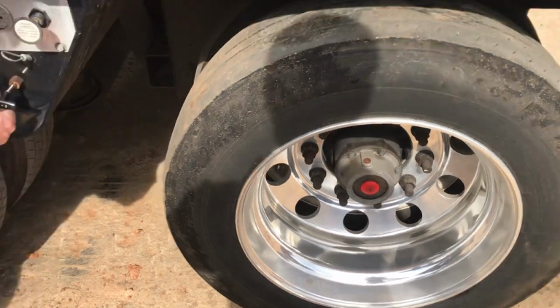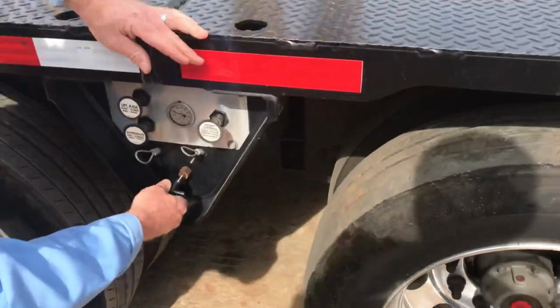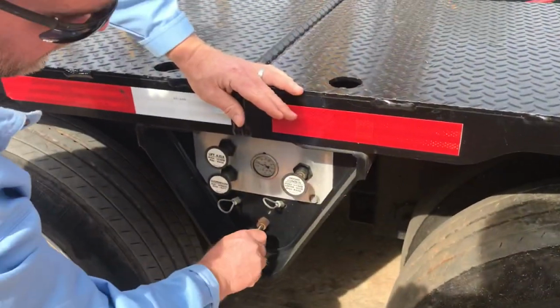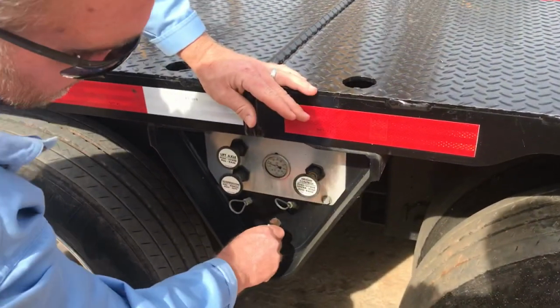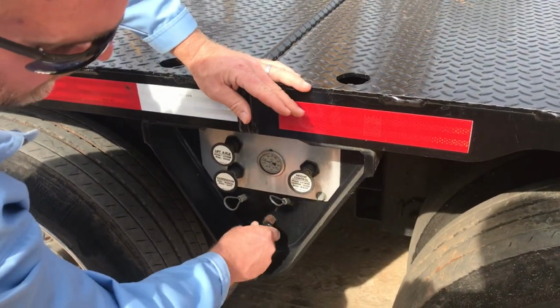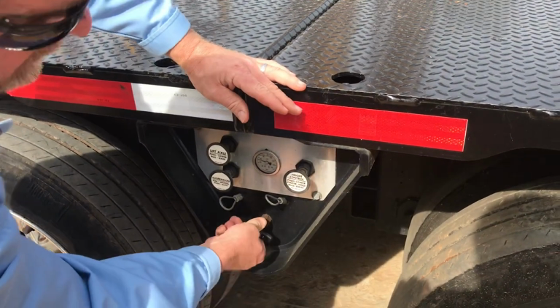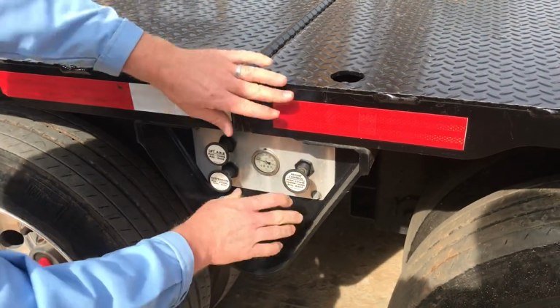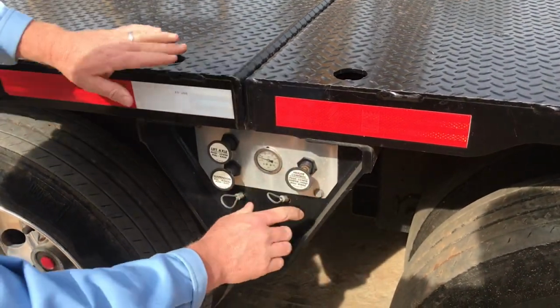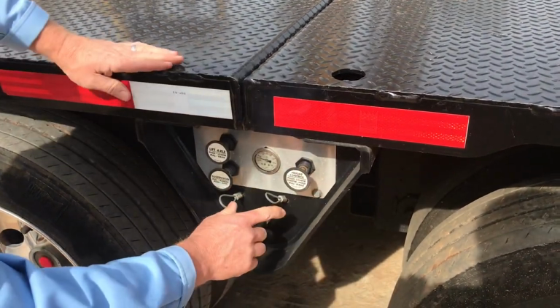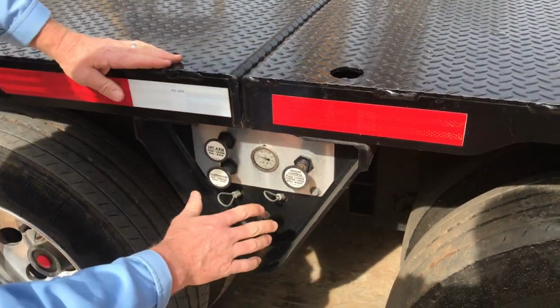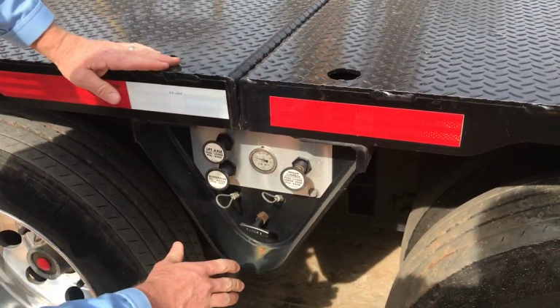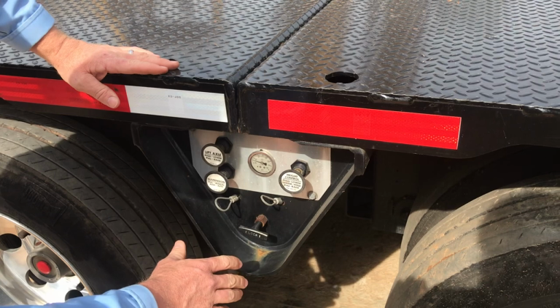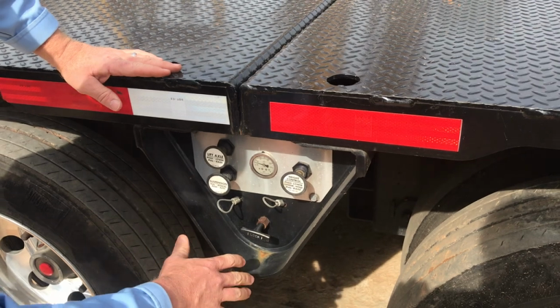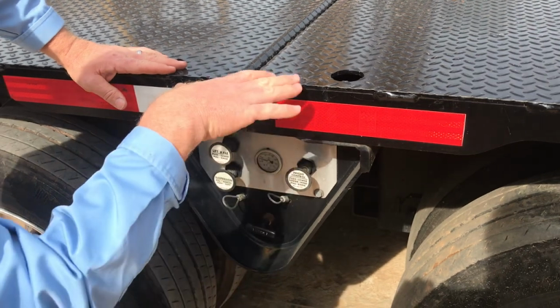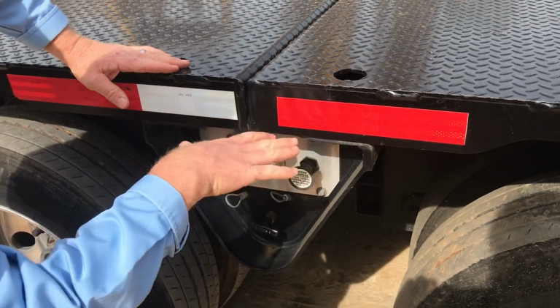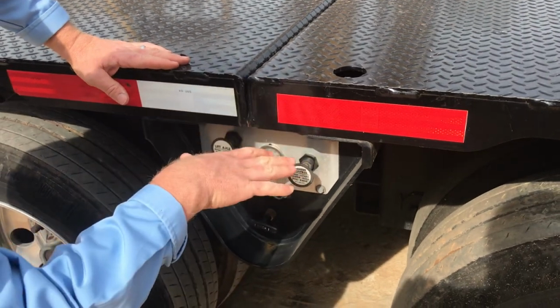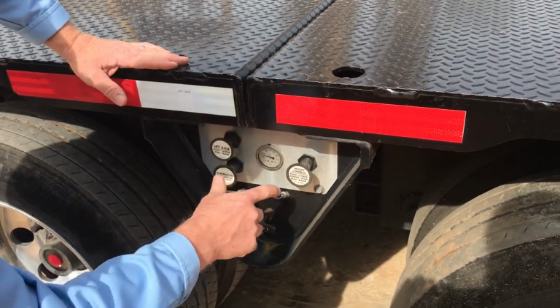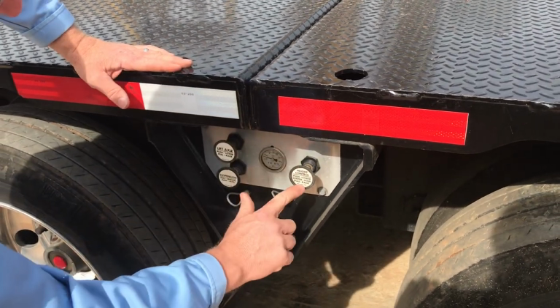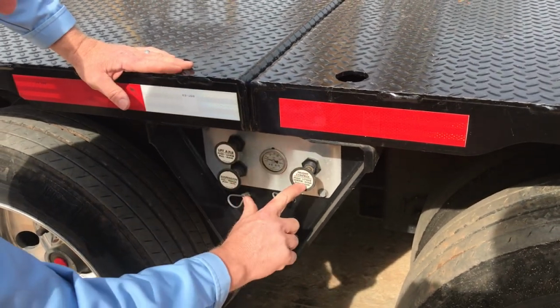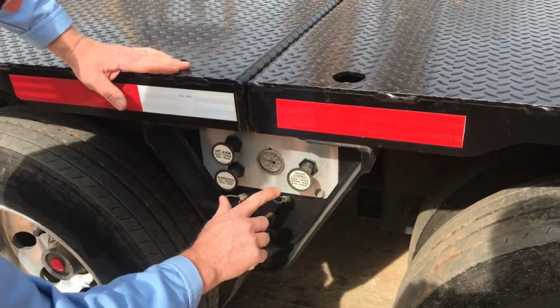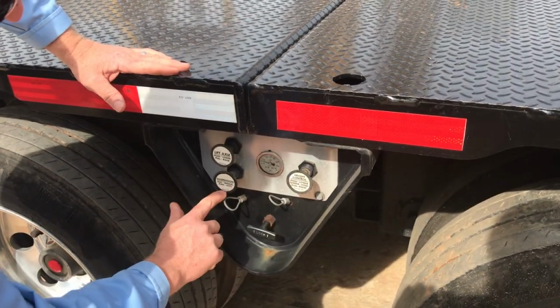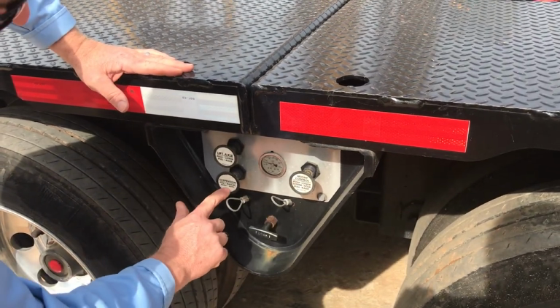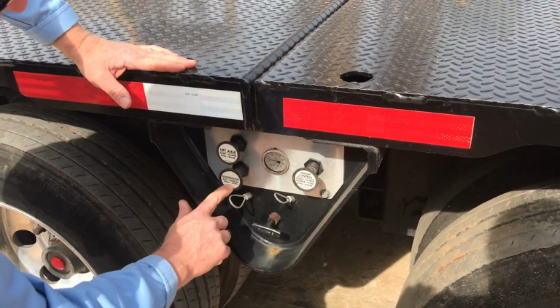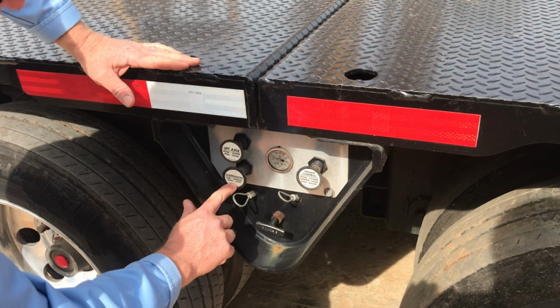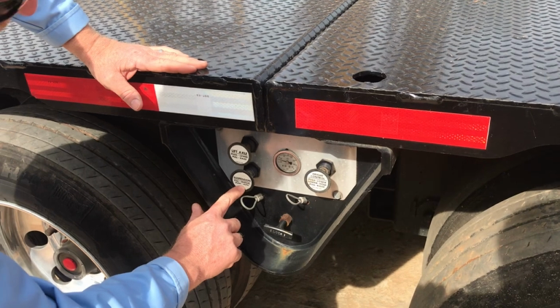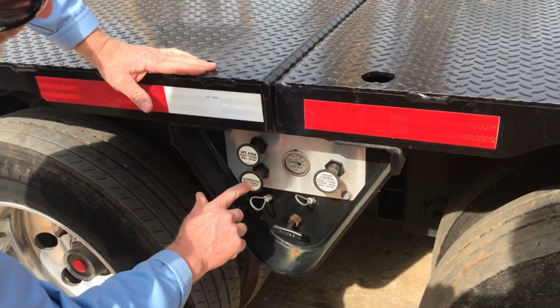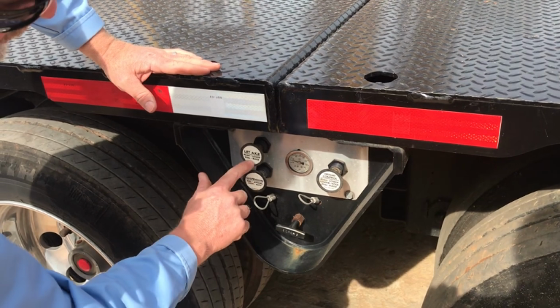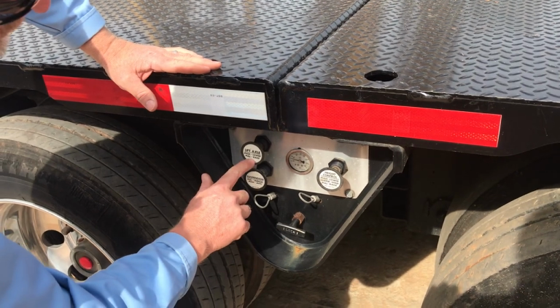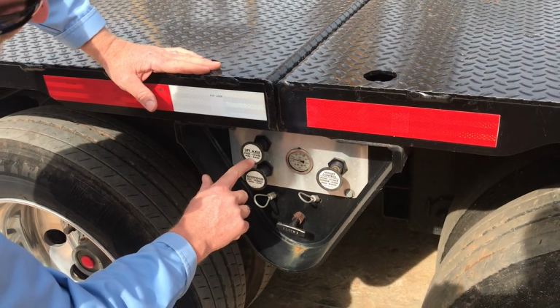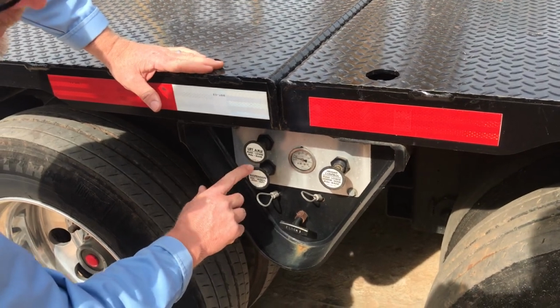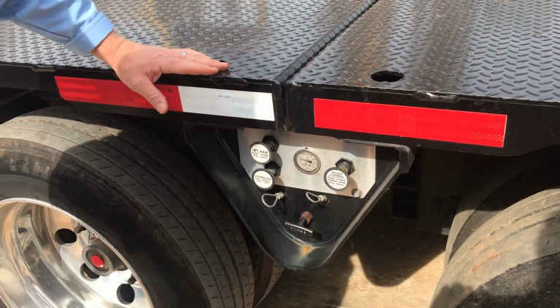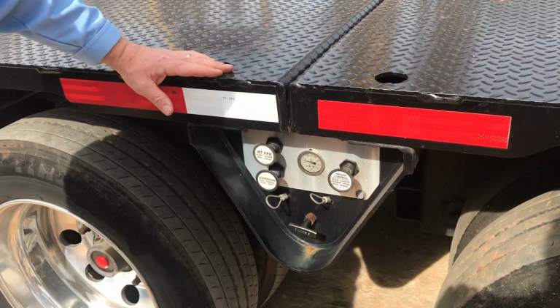Next, you can lower the trailer as far as it'll go. Now you're ready to go down the road: as low as the trailer will go, center and hold, suspension pushed to auto, lift axle lowered.